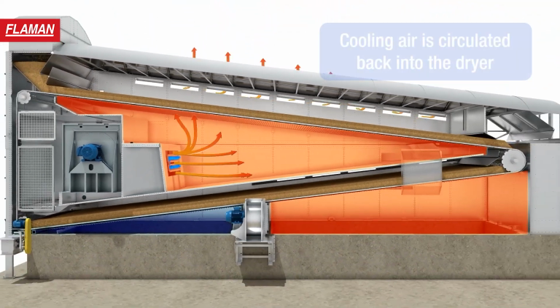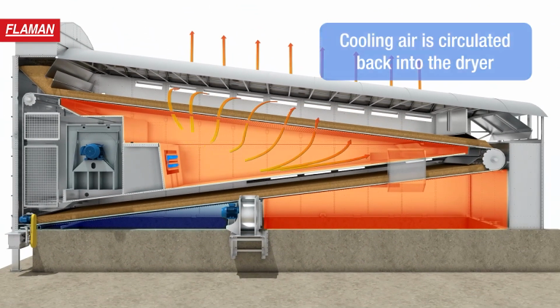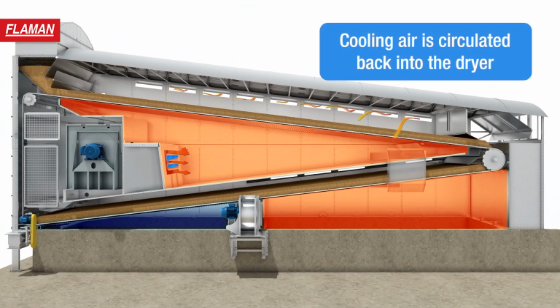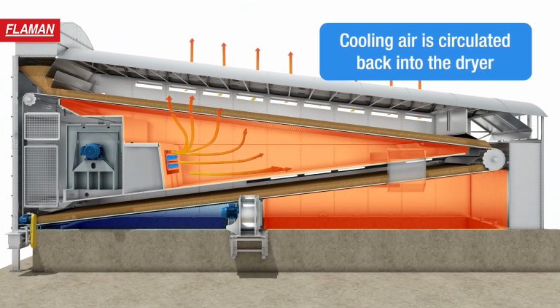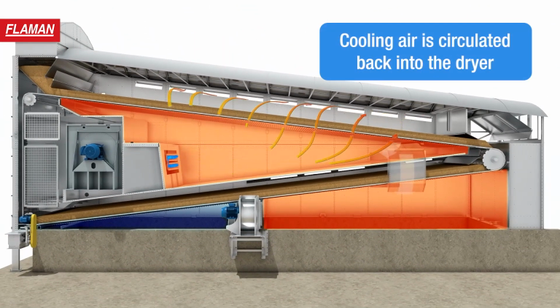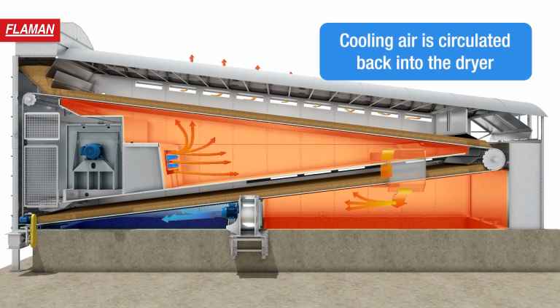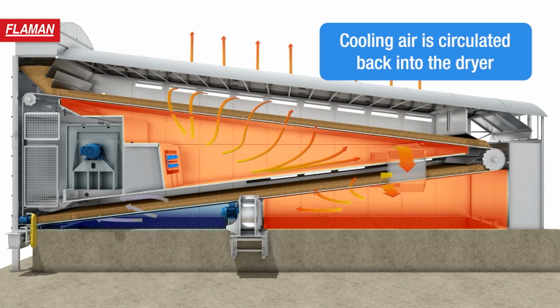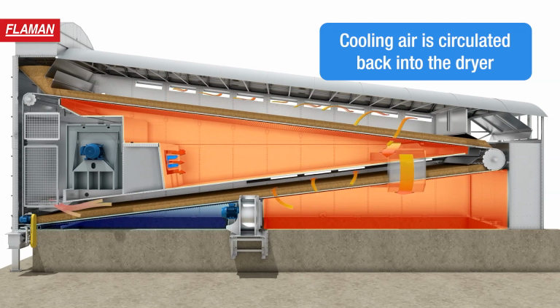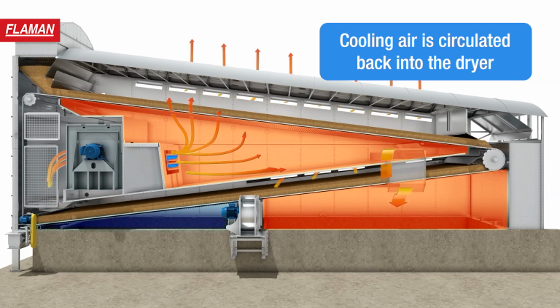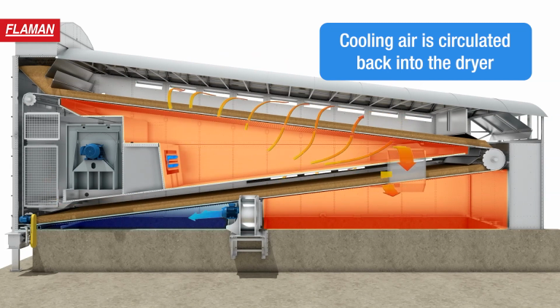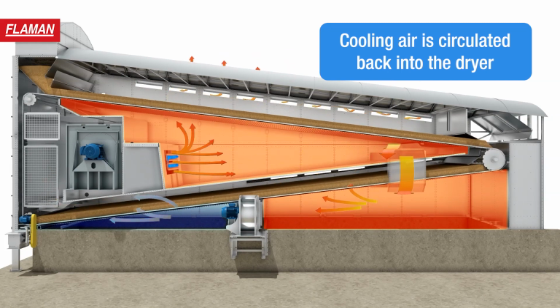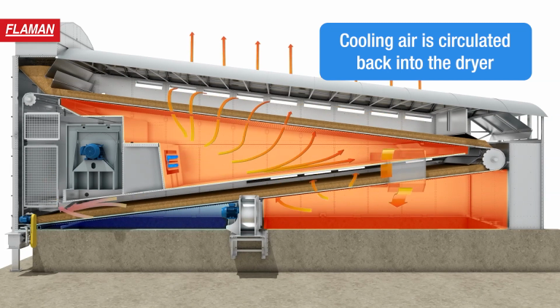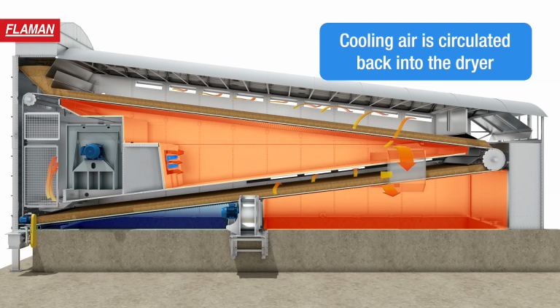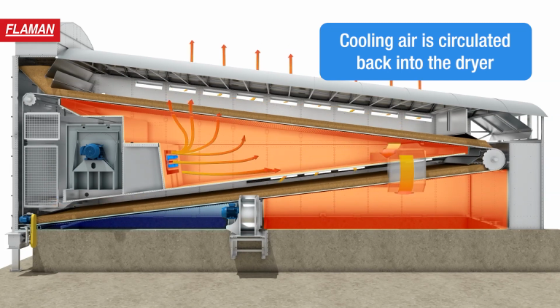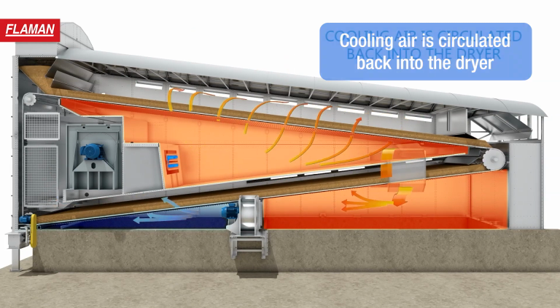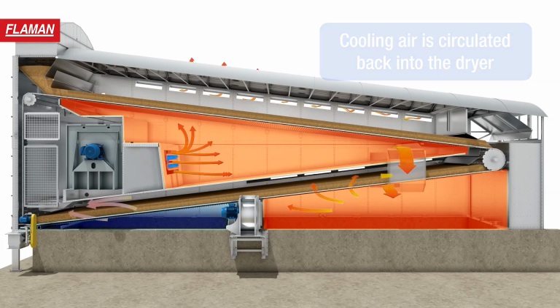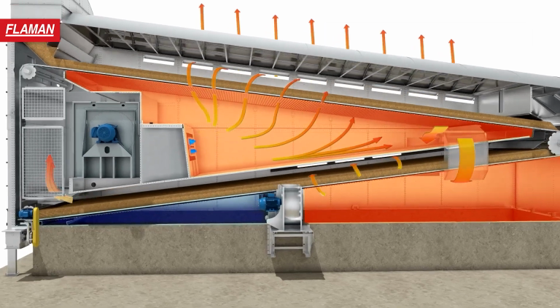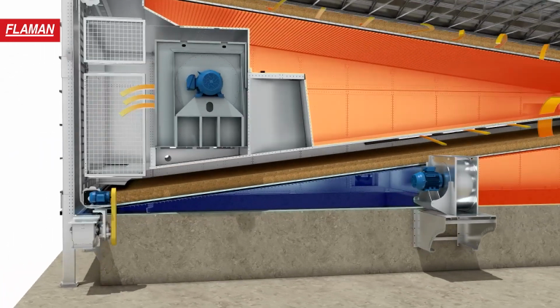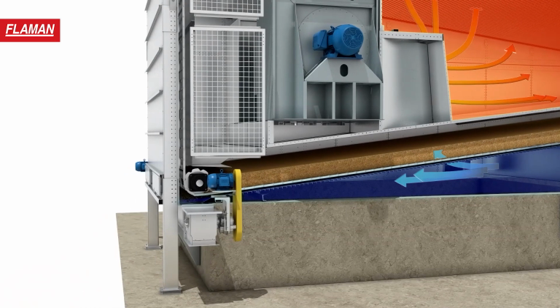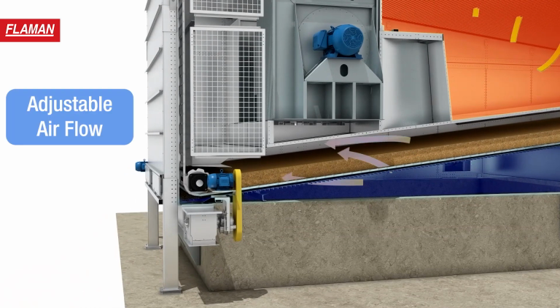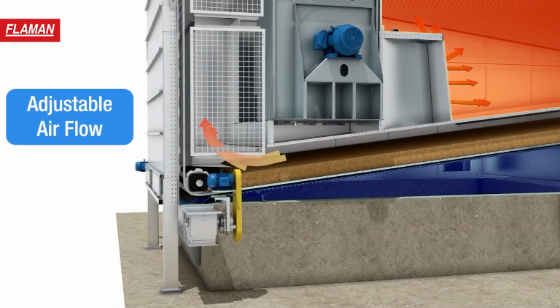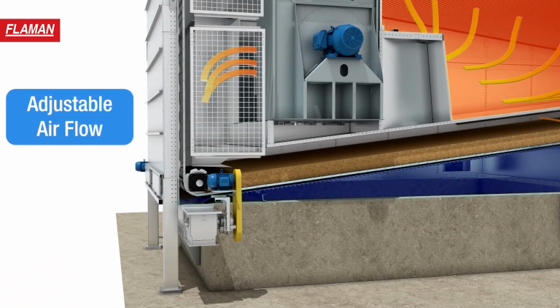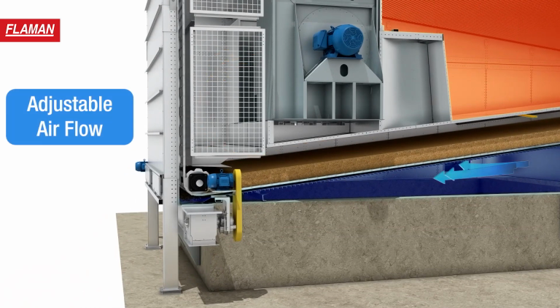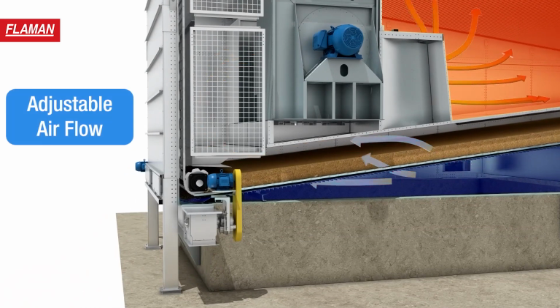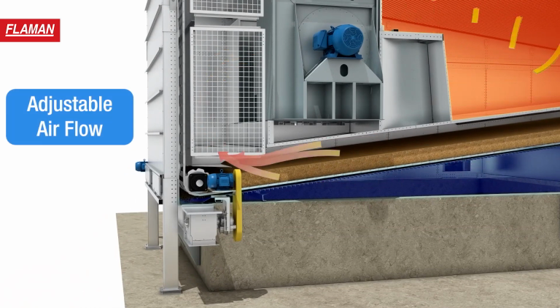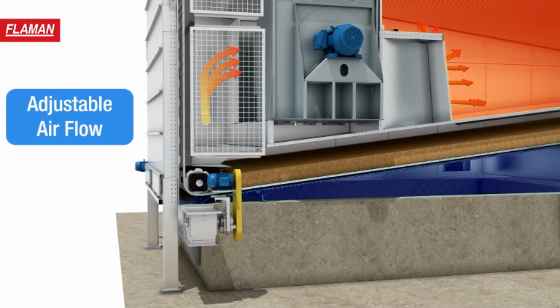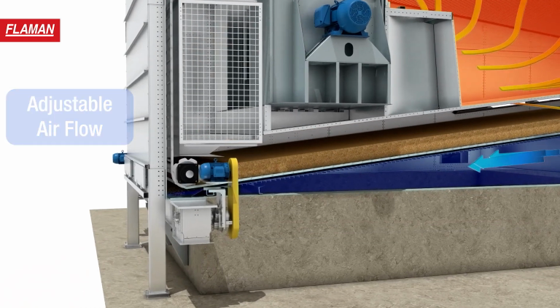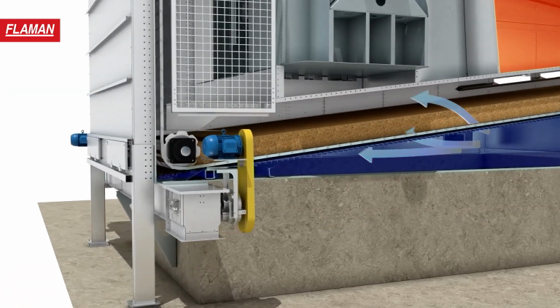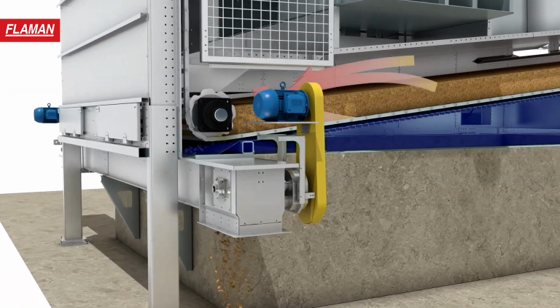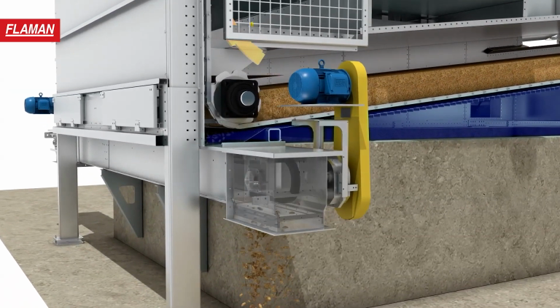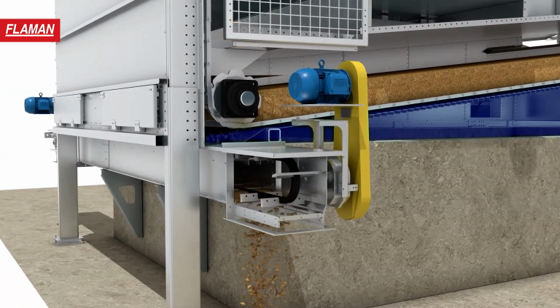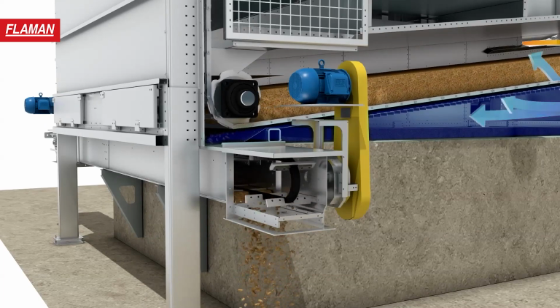While moisture is driven outside, cooling air is circulated back into the burner, saving you energy. You can save even more by reducing airflow for lighter loads and lower moisture.